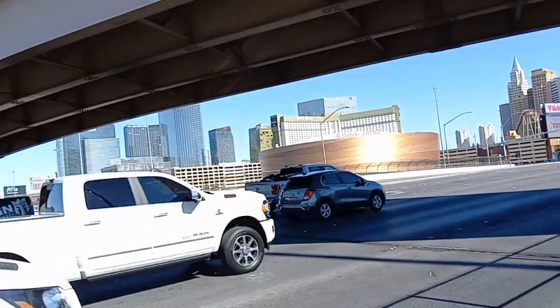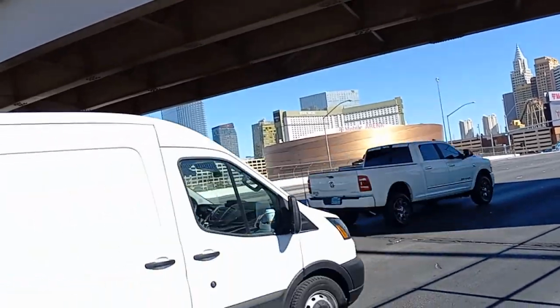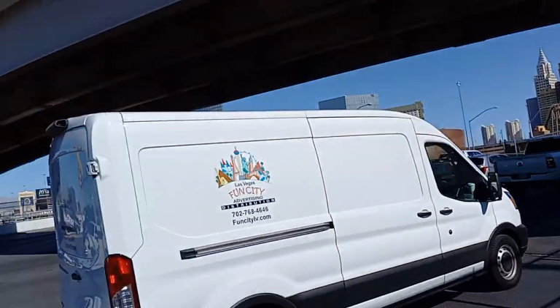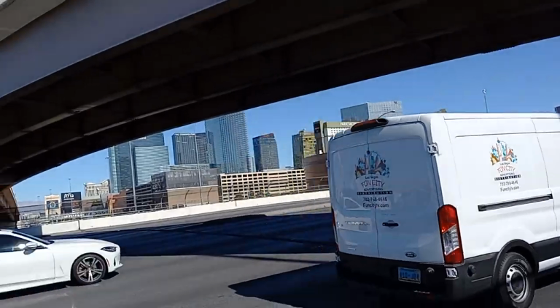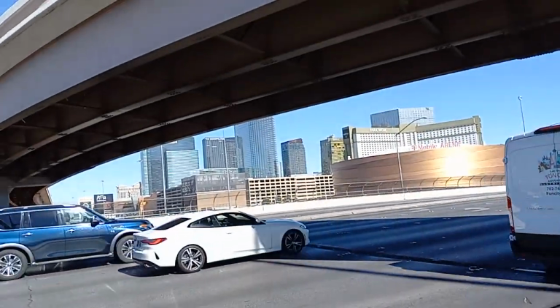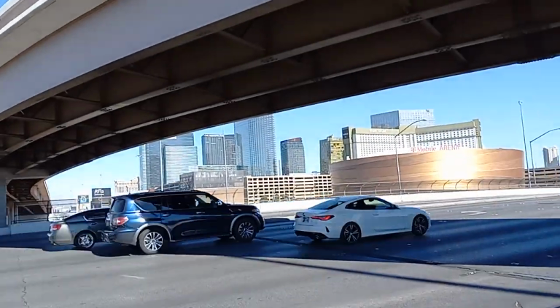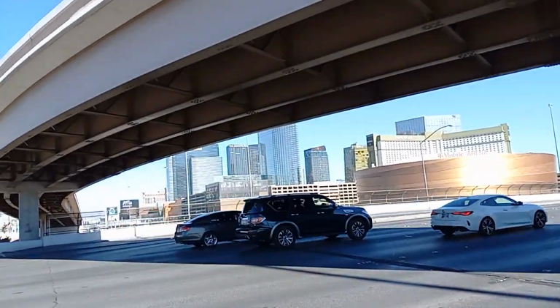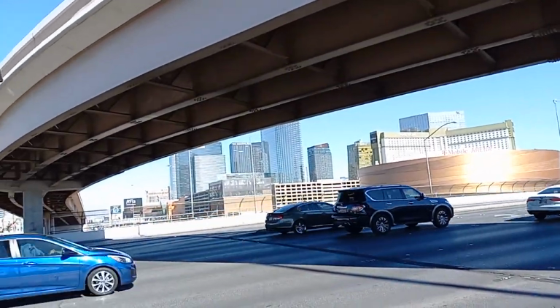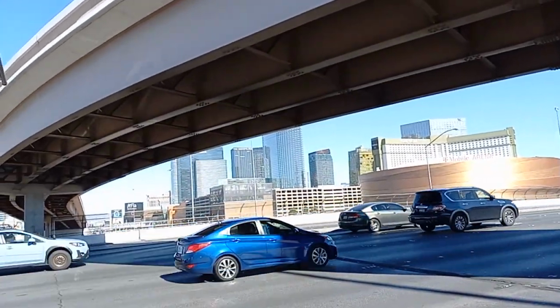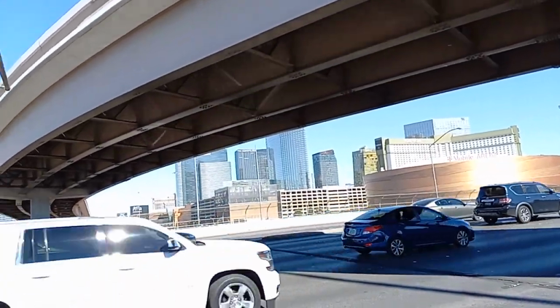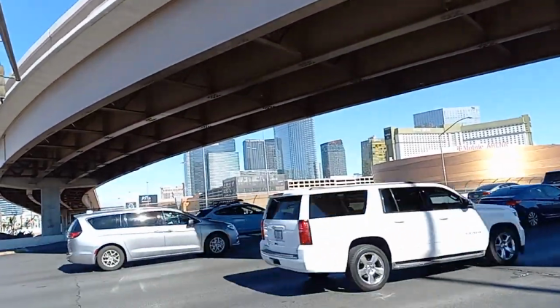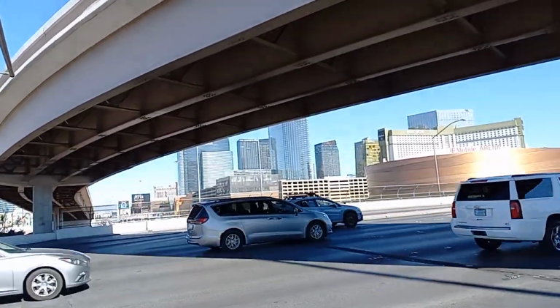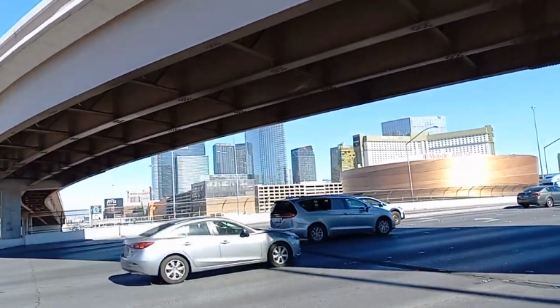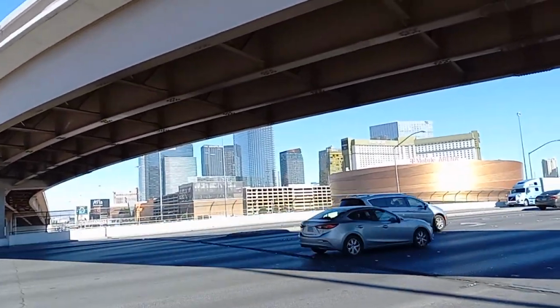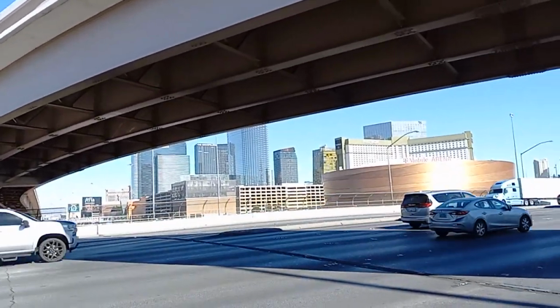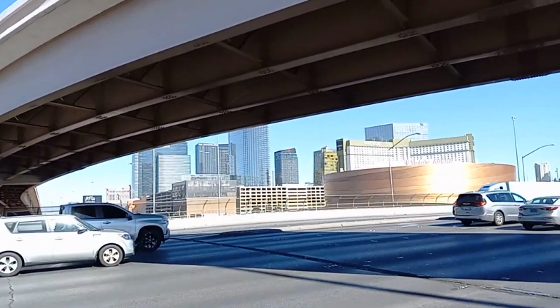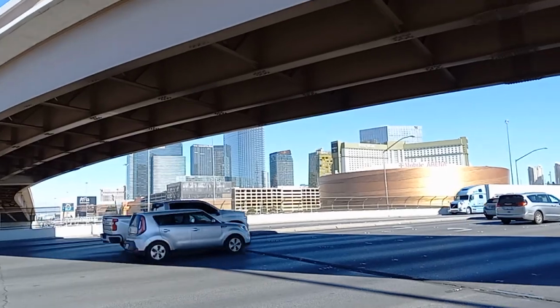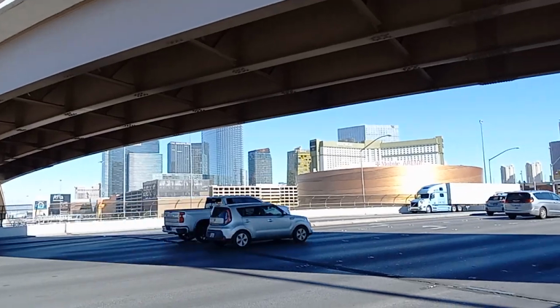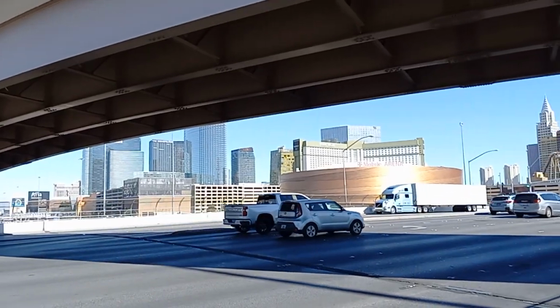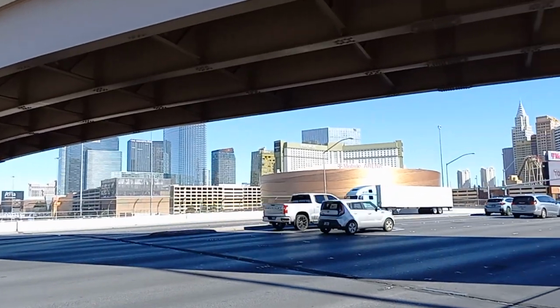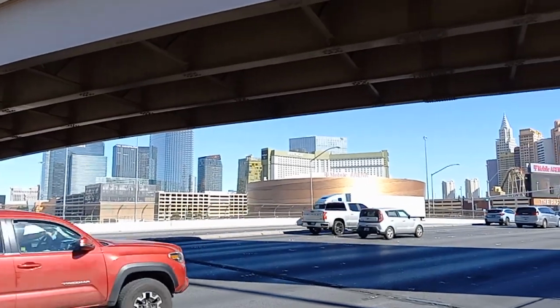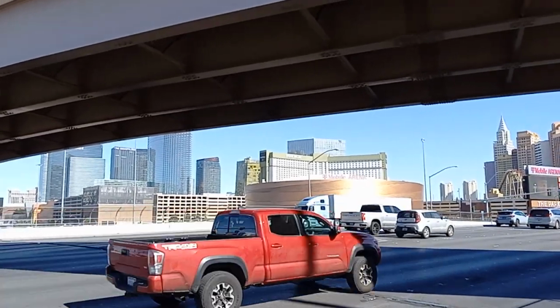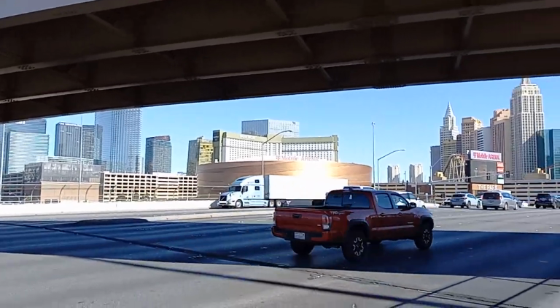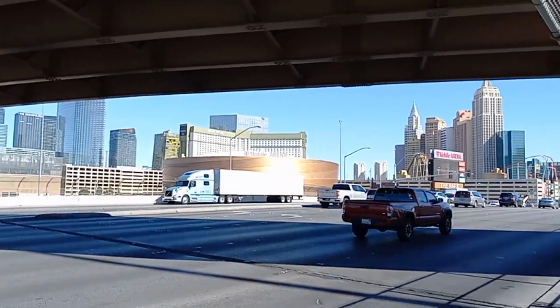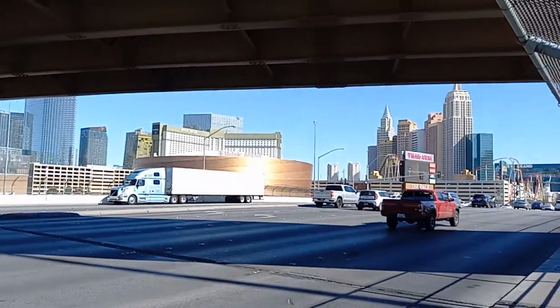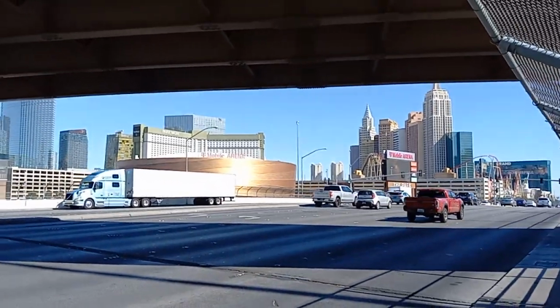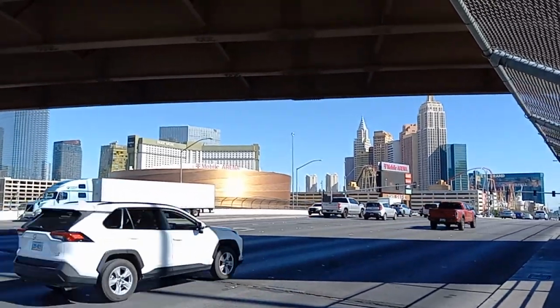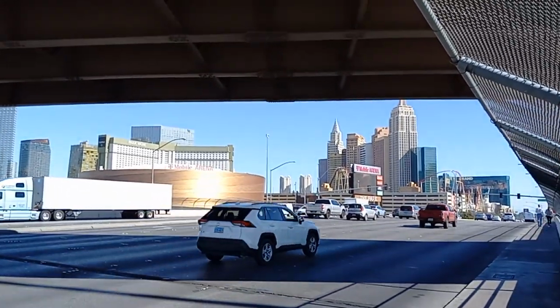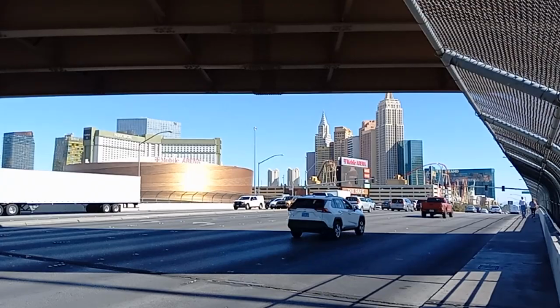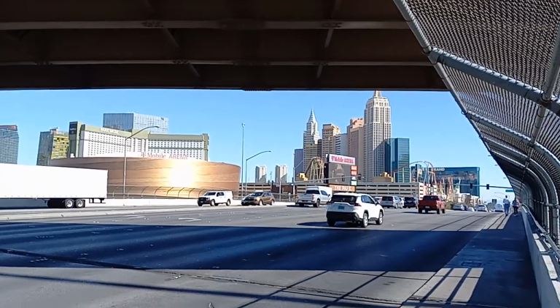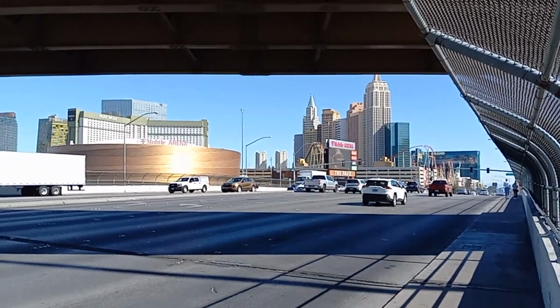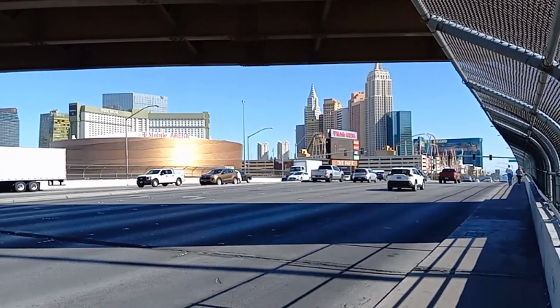Let's take a look back over there at the Strip properties. We see the Cosmopolitan and the Aria, the Nomad, and the Waldorf Astoria — all the way up to the Aria, Park MGM, and New York New York right there.